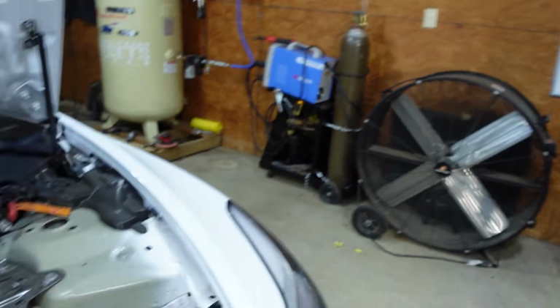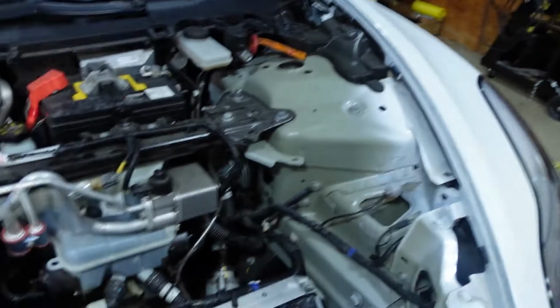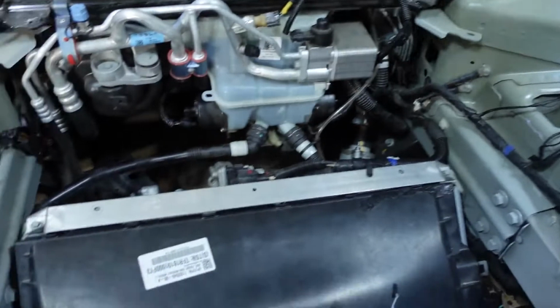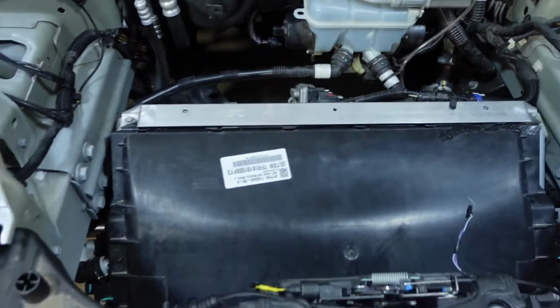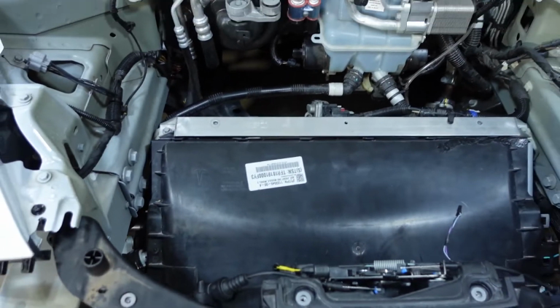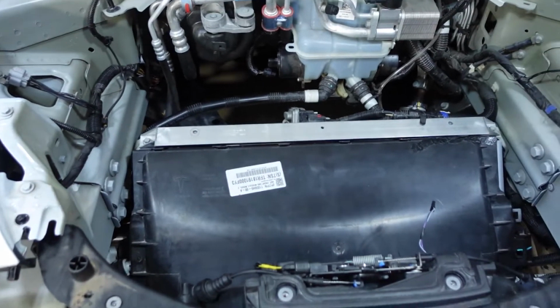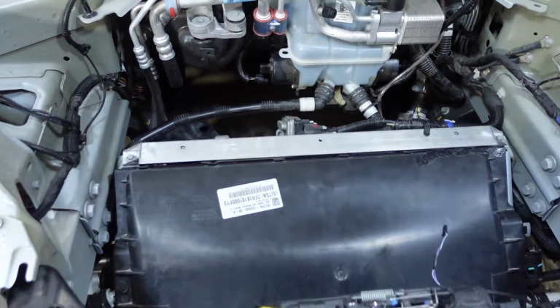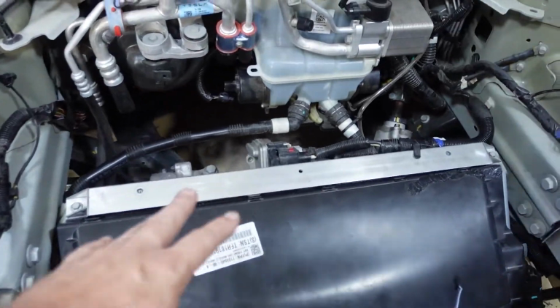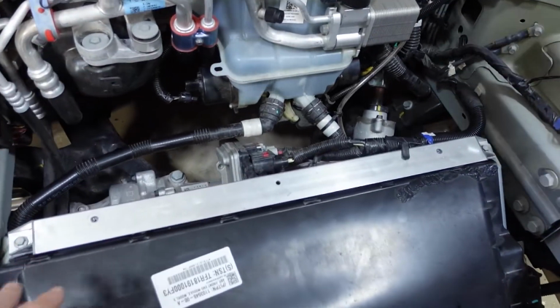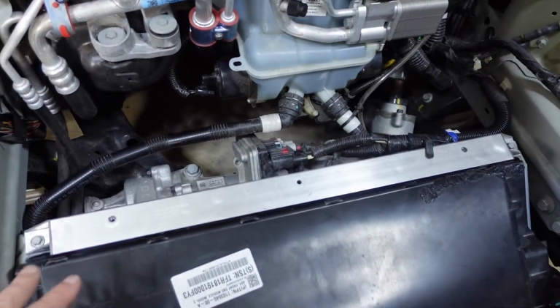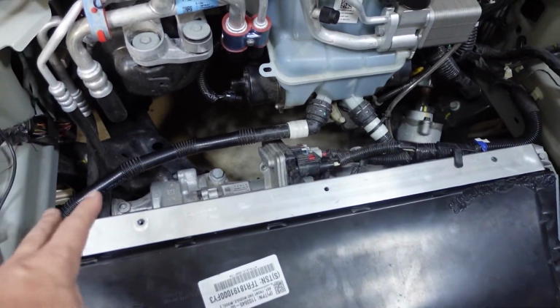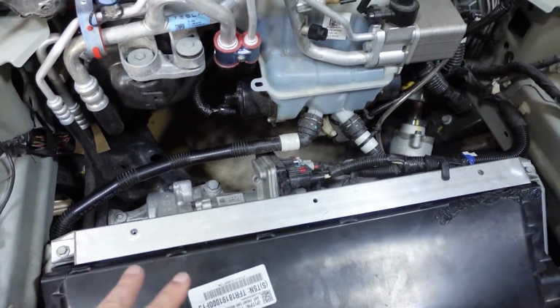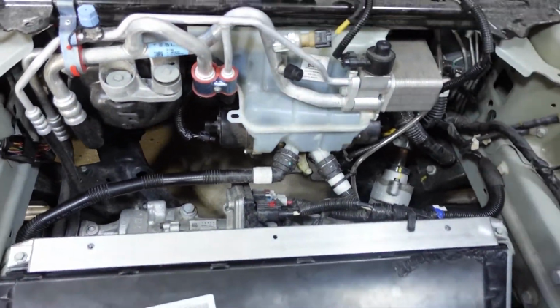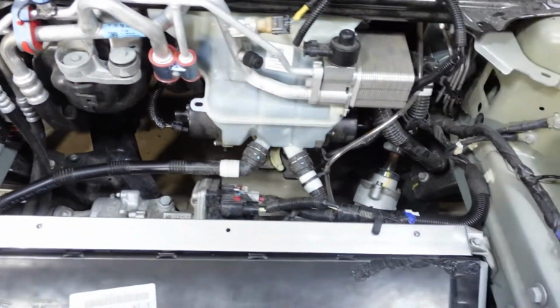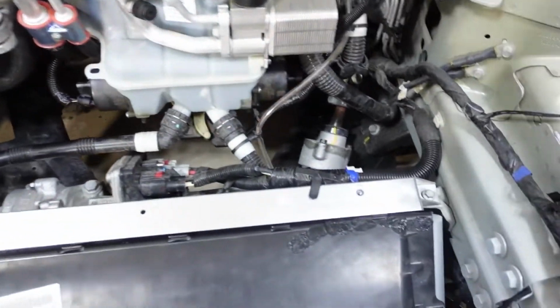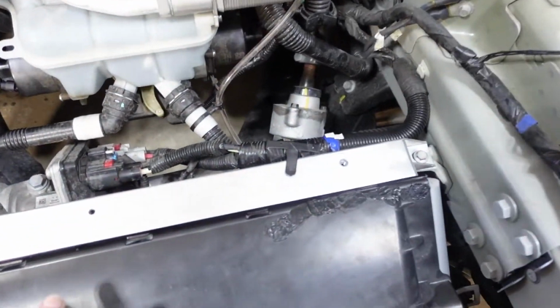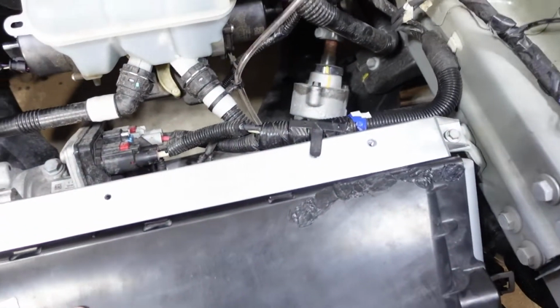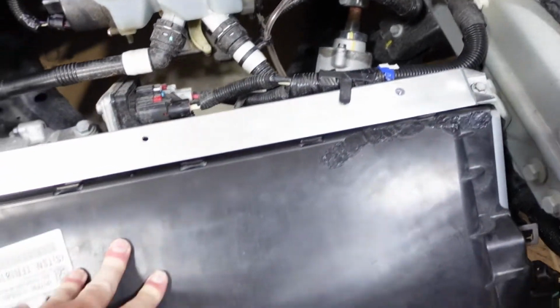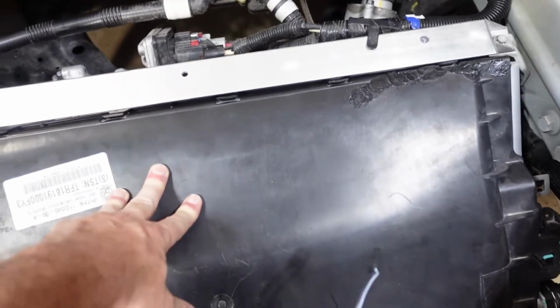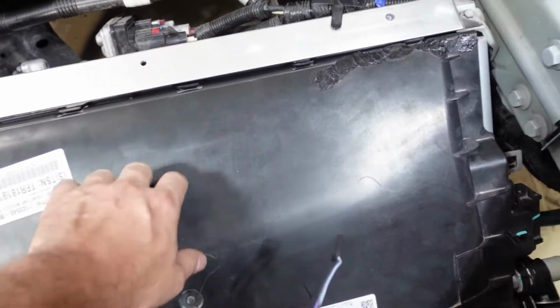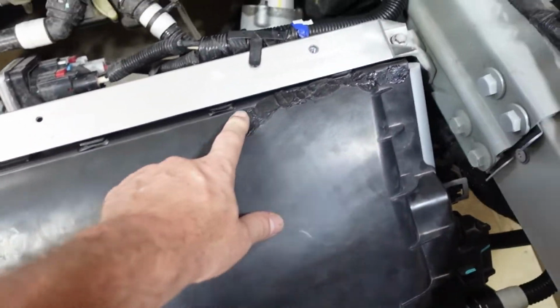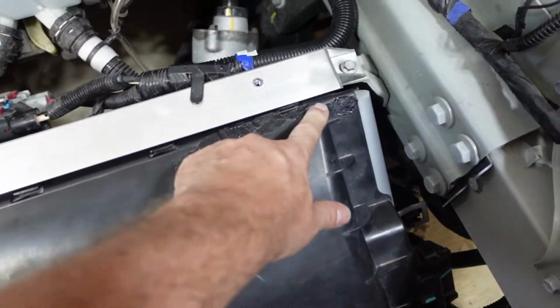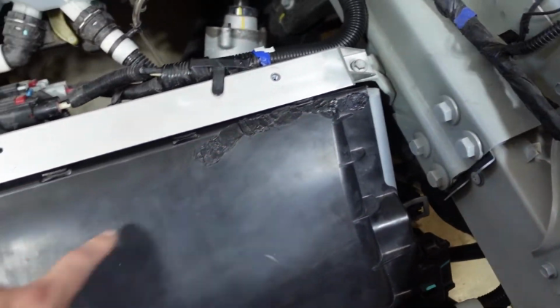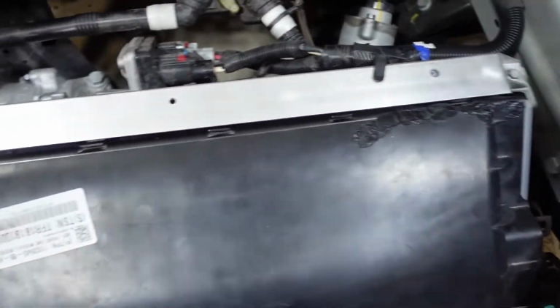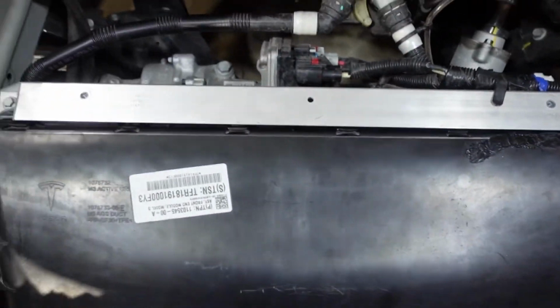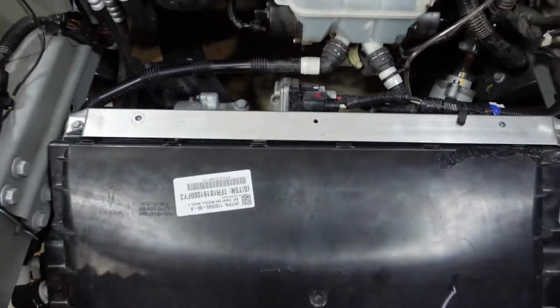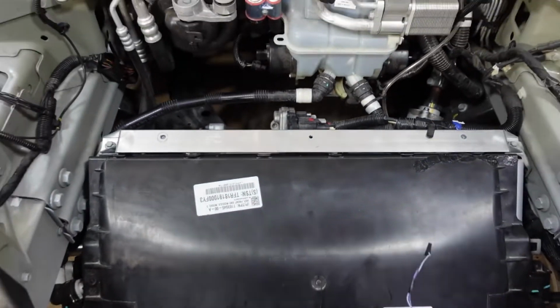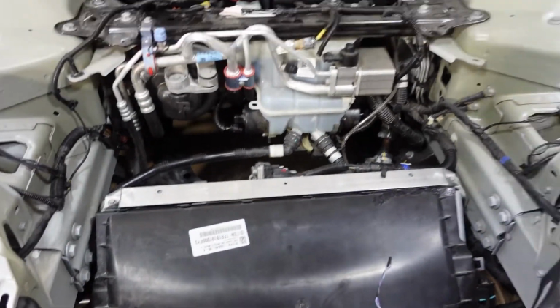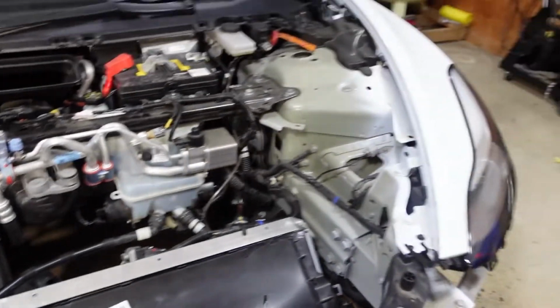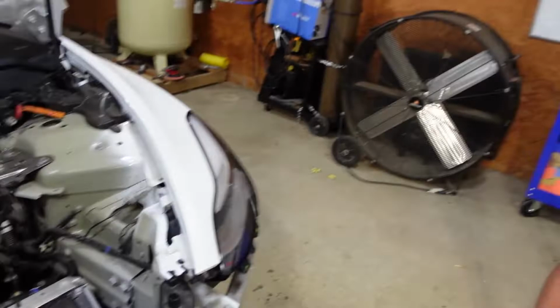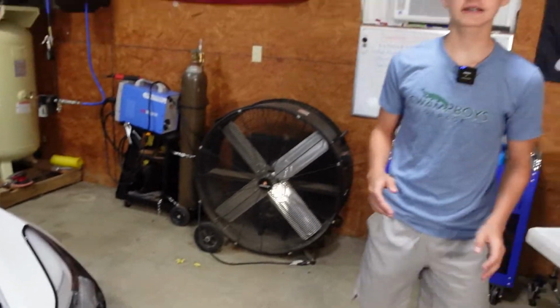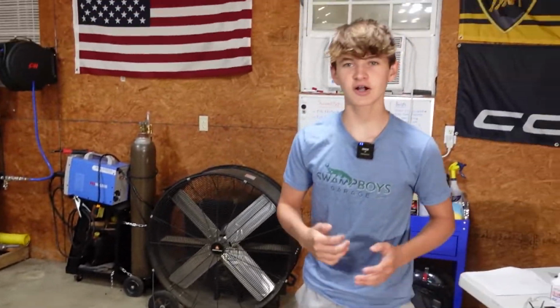If you remember in a previous video the AC condenser was all busted in and we had to buy a new fan, so we got all that changed and we were able to save the plastic shroud. We just did a lot of plastic welding on it but it's back to a hundred percent. All right, let's get started.